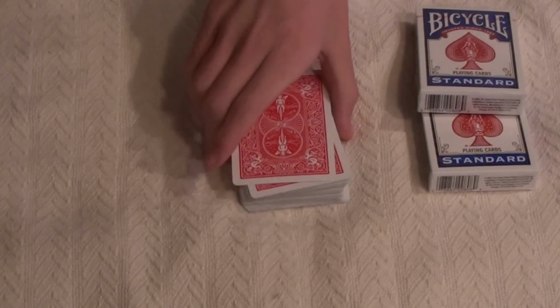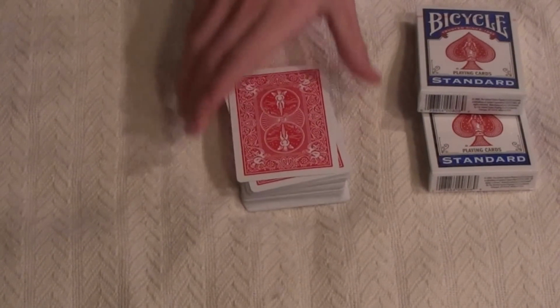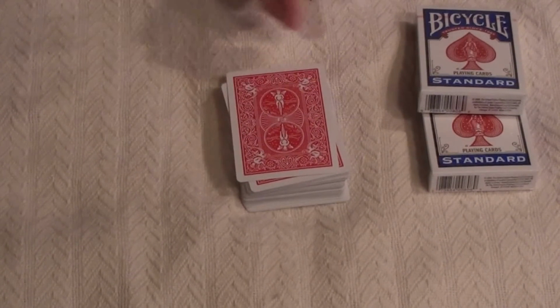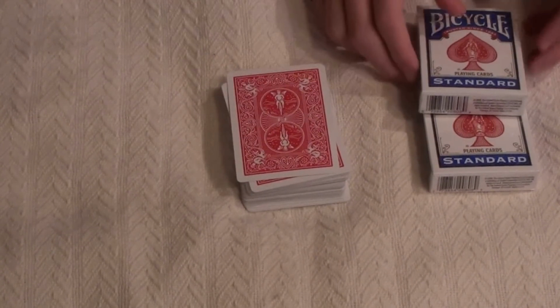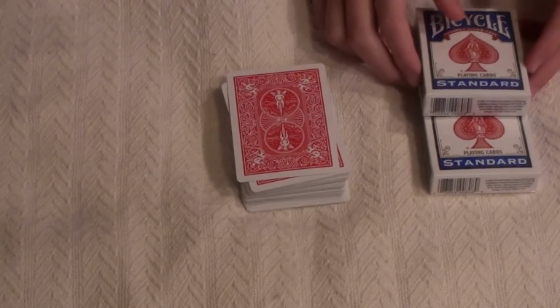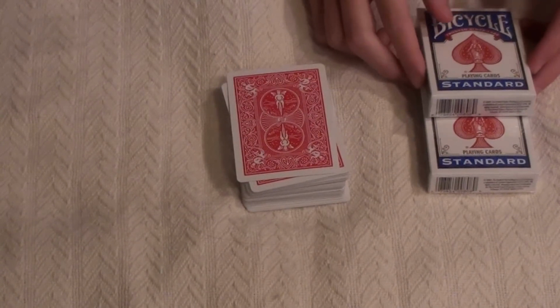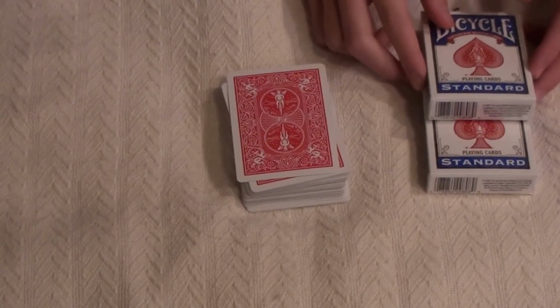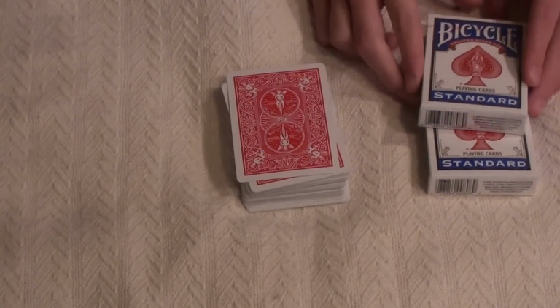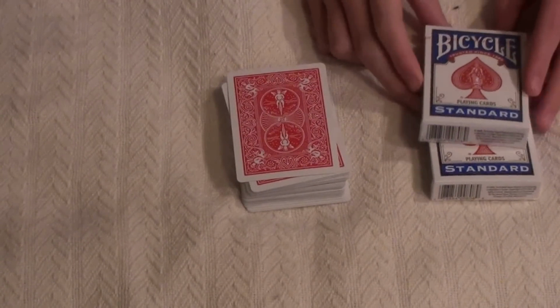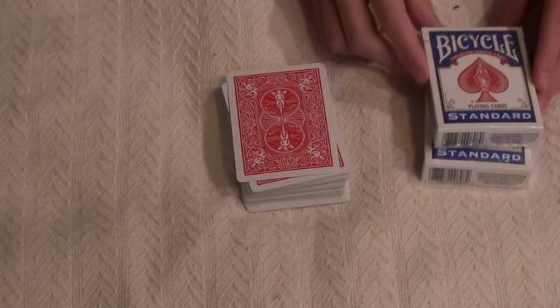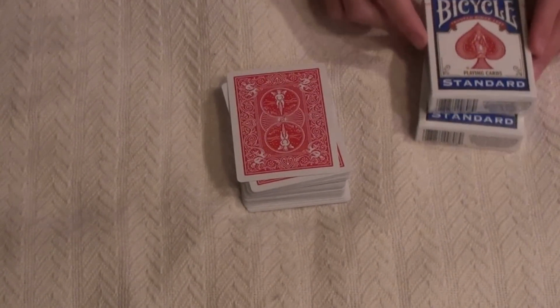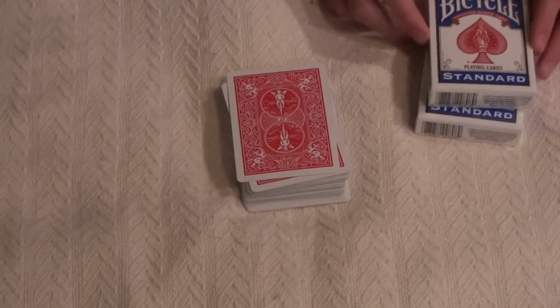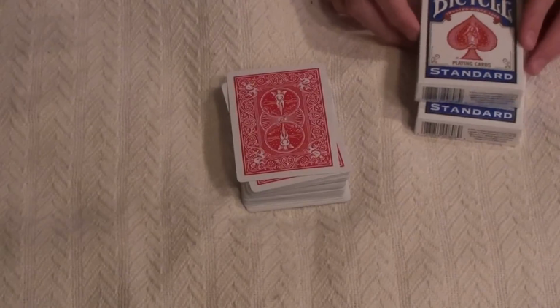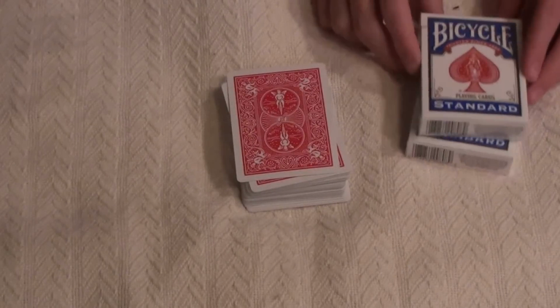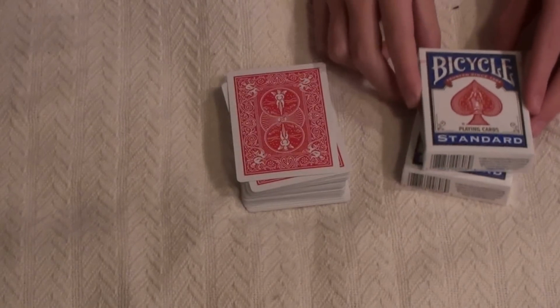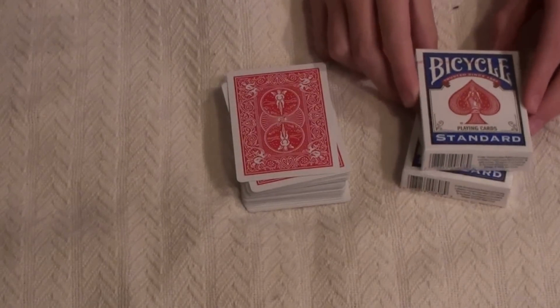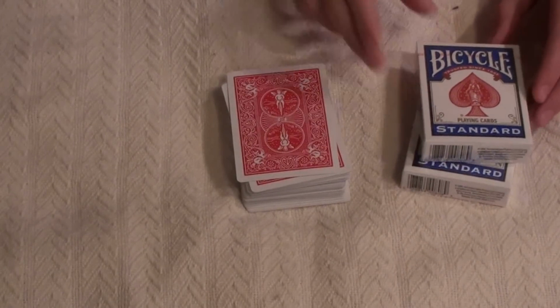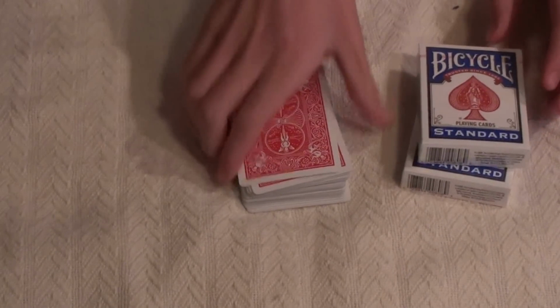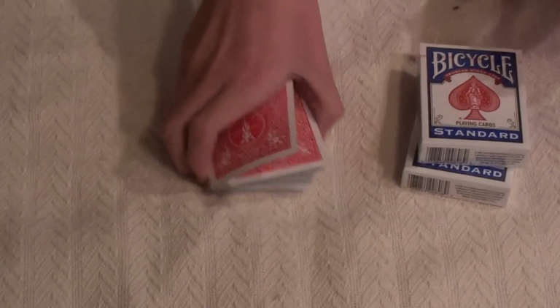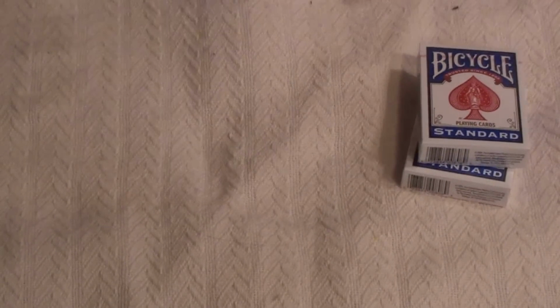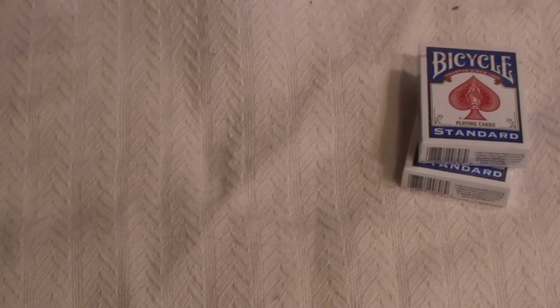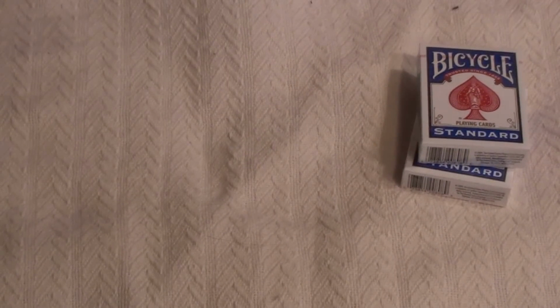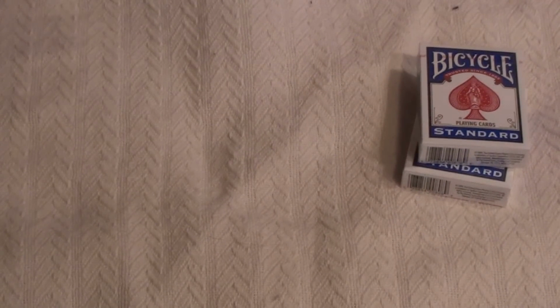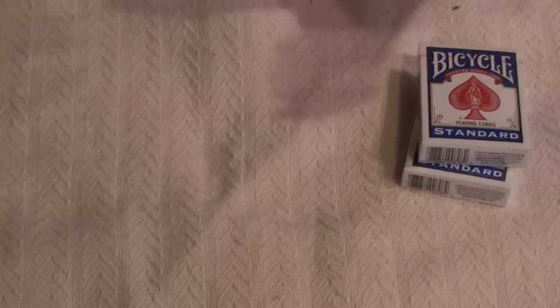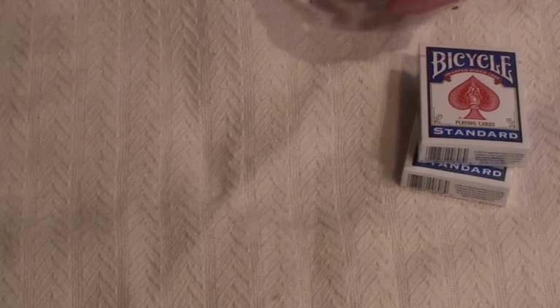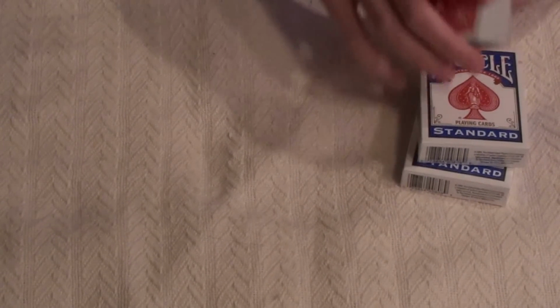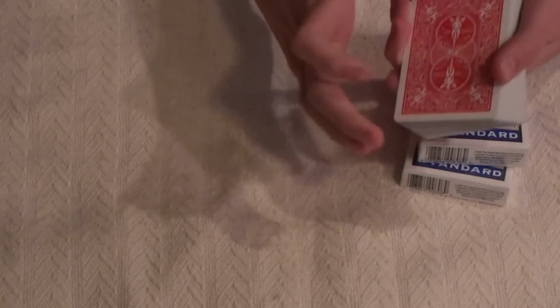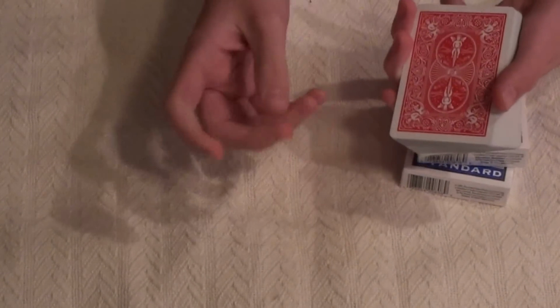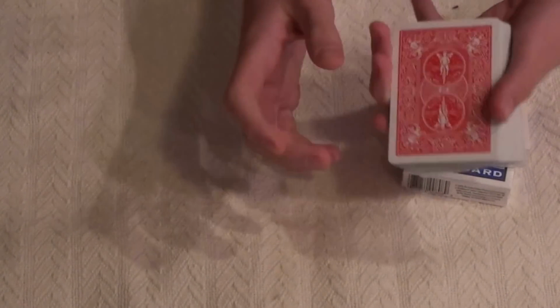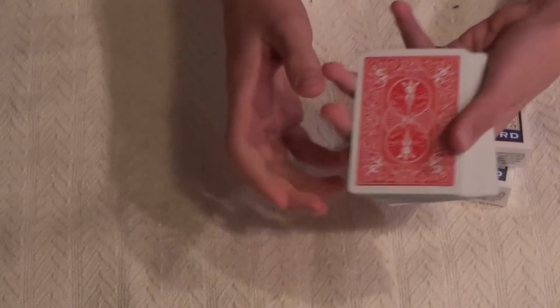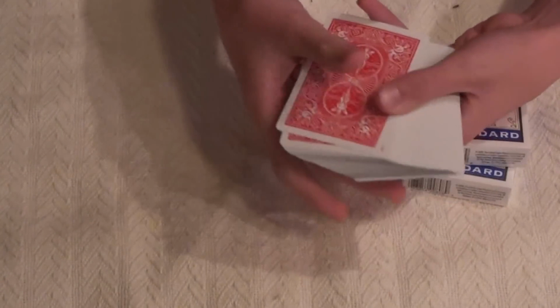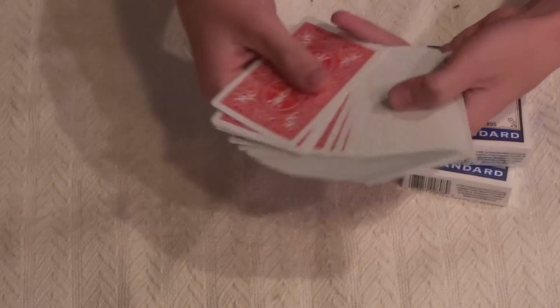Hello. Today I'm going to be teaching you guys how to do a David Blaine magic trick. First I'm going to show it to you, then I'm going to teach it to you.